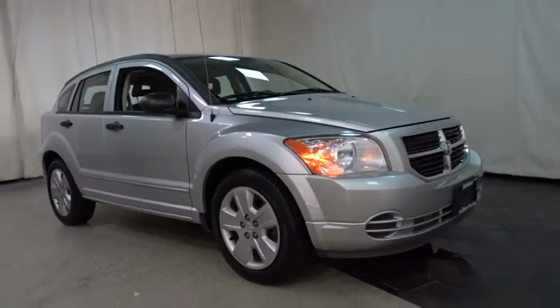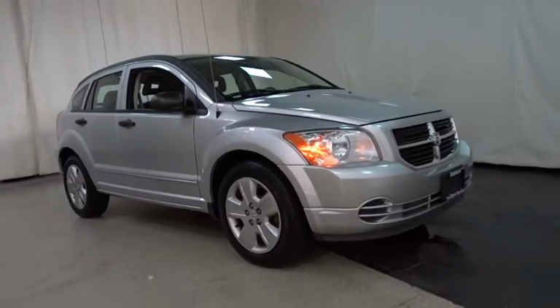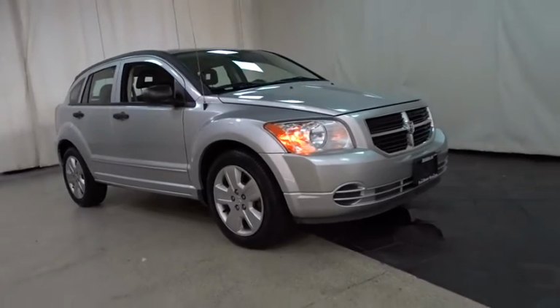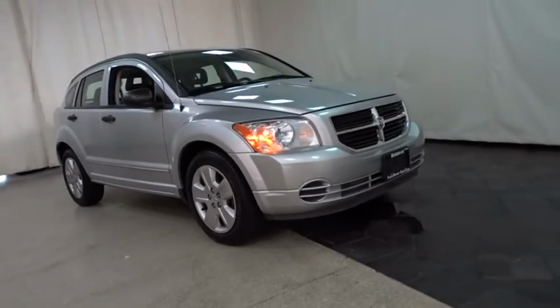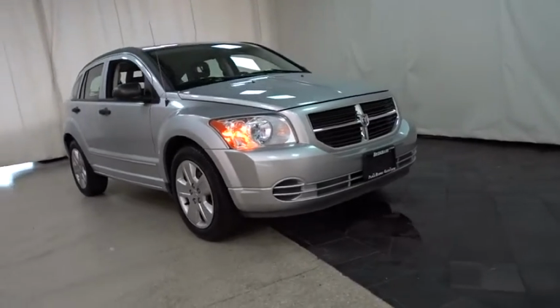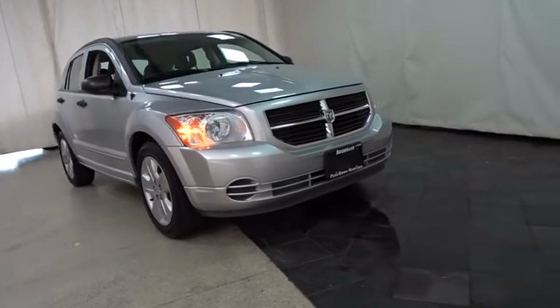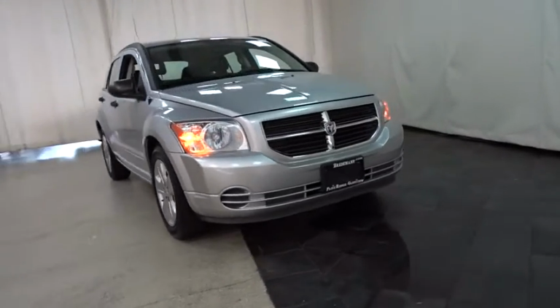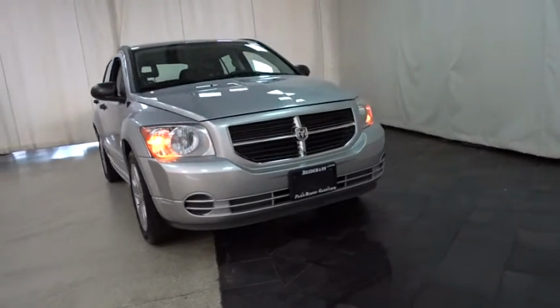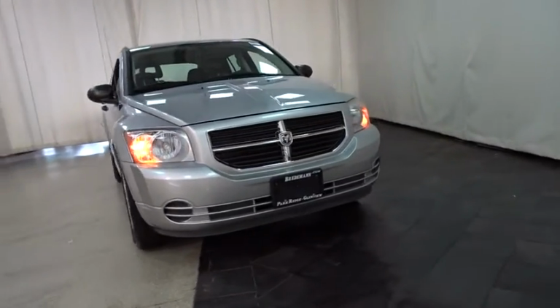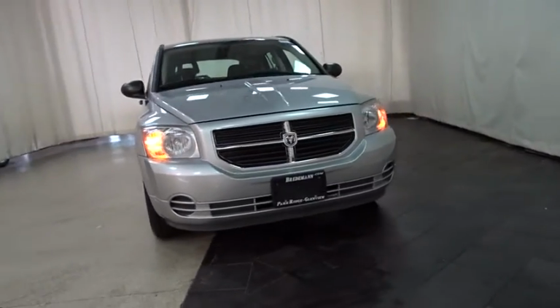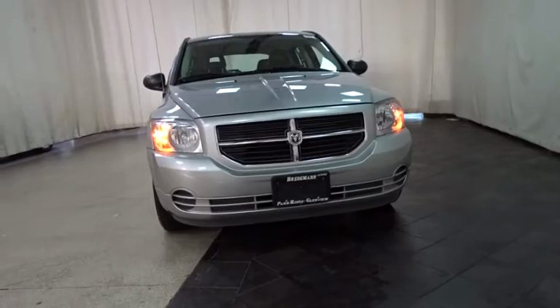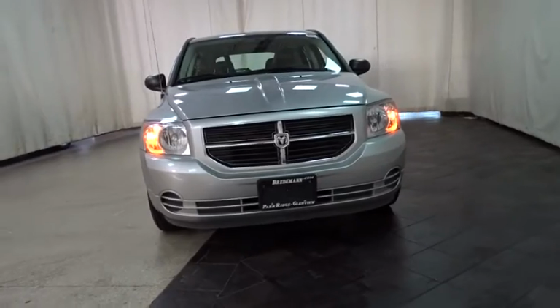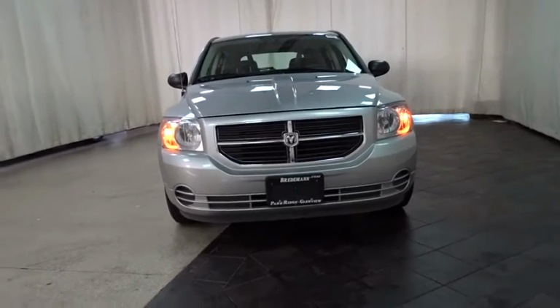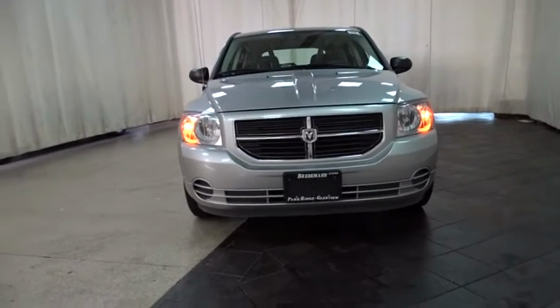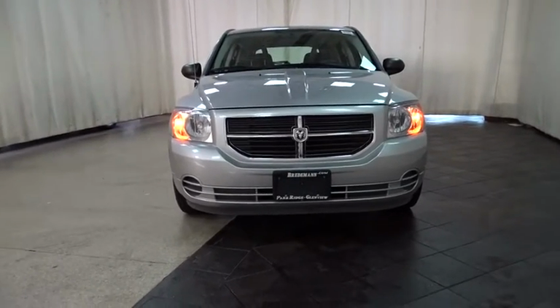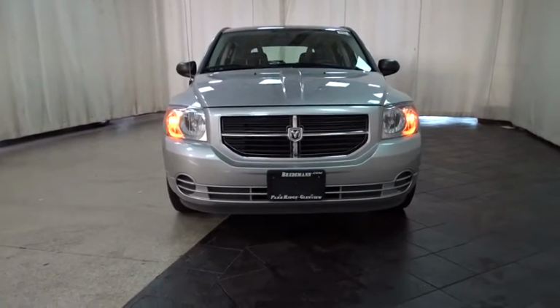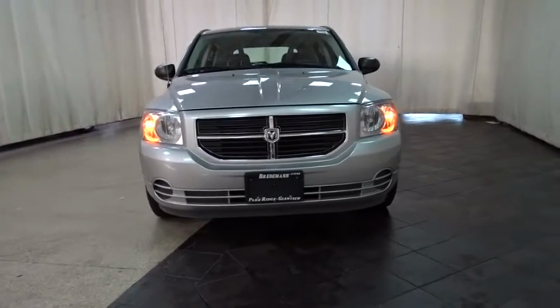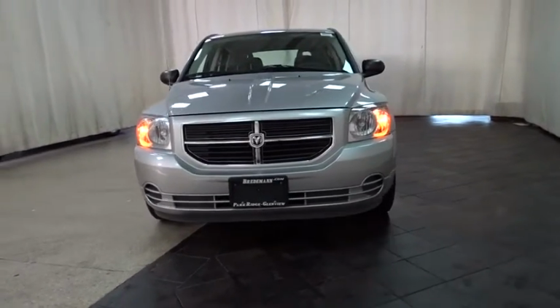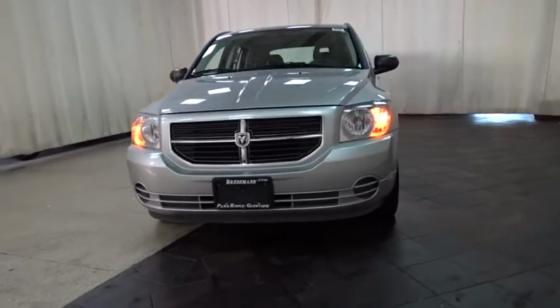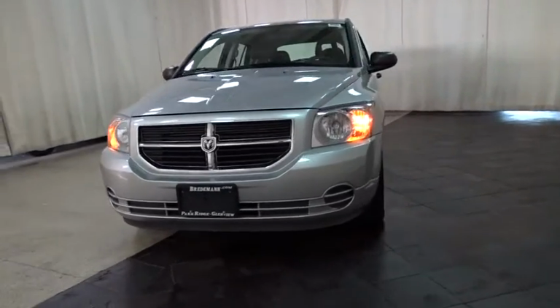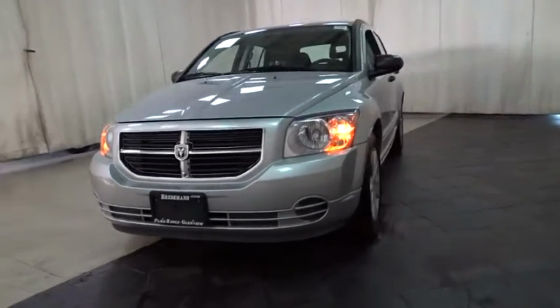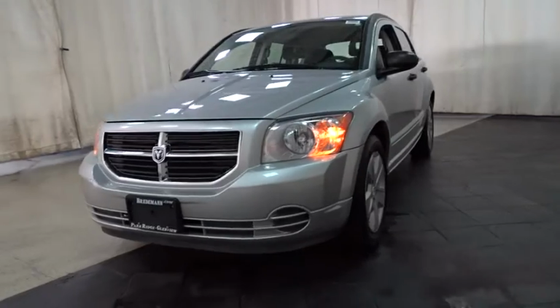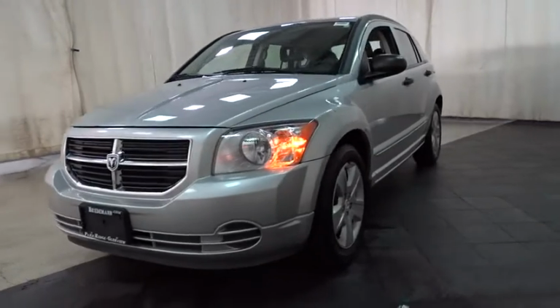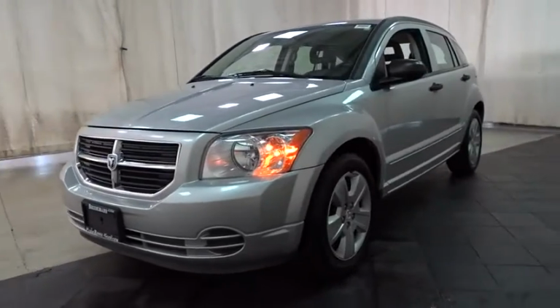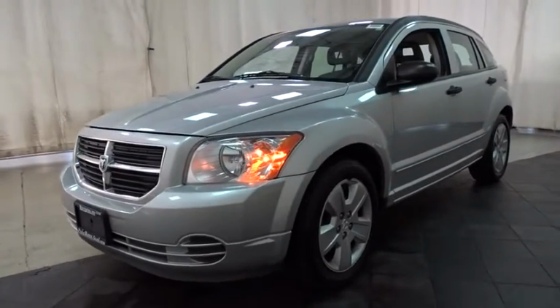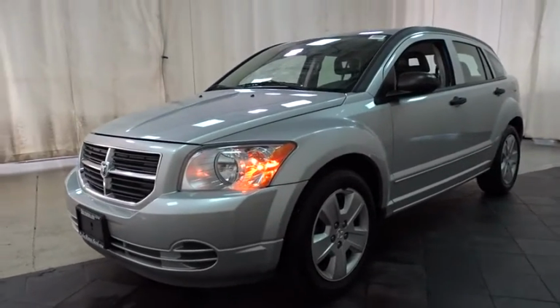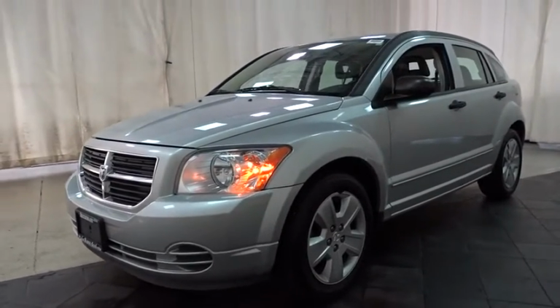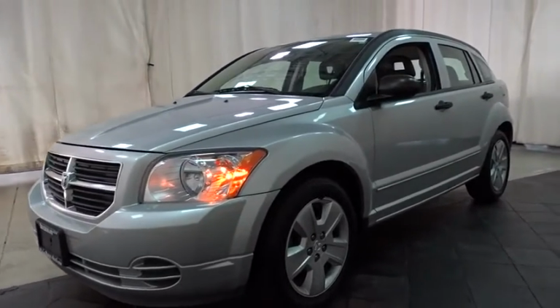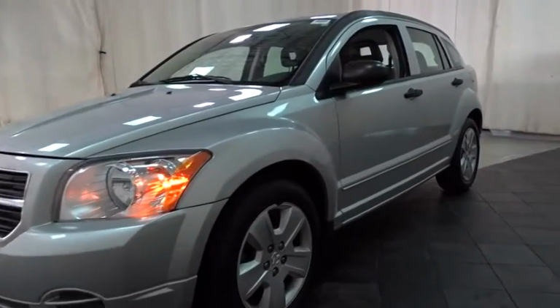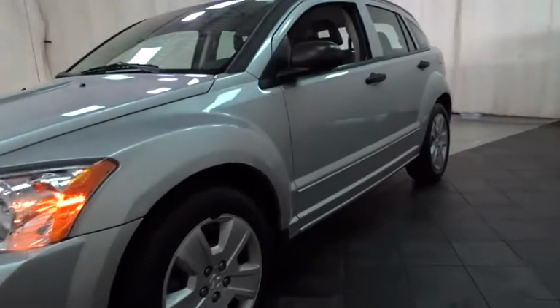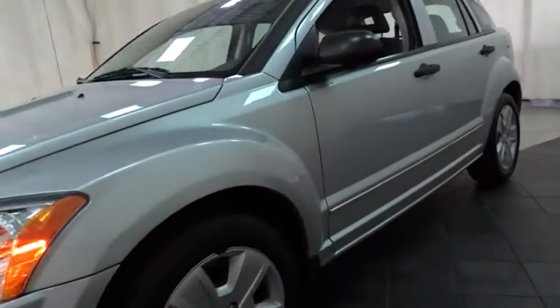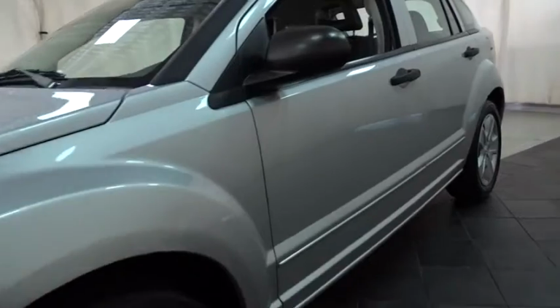The 2007 Dodge Caliber. The Dodge Caliber is unique inside and out. Its sassy, smart exterior styling combines with numerous clever interior features, such as a flip-out iPod holder and a chilled glove box compartment.